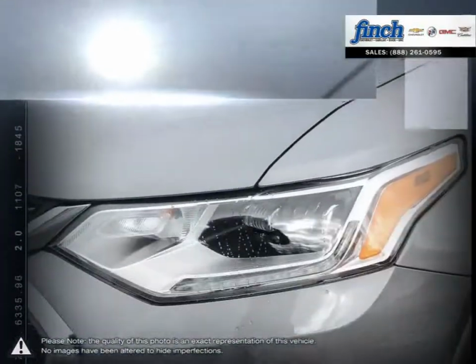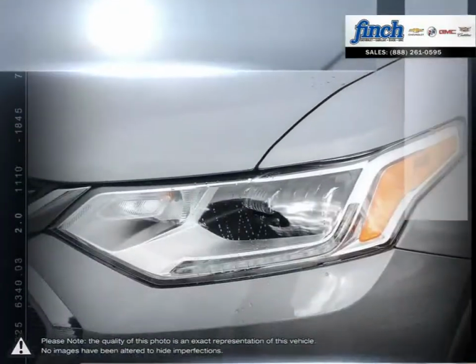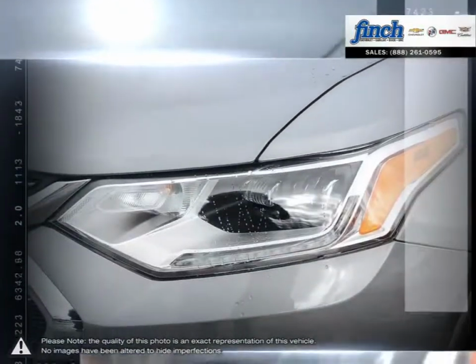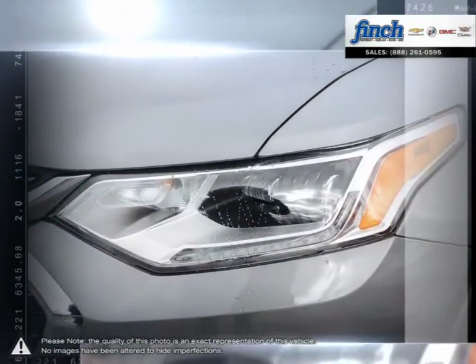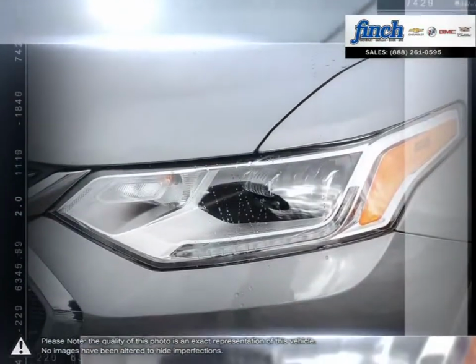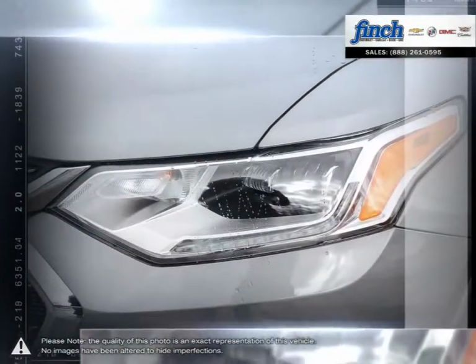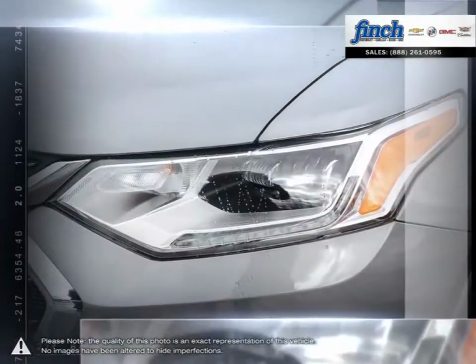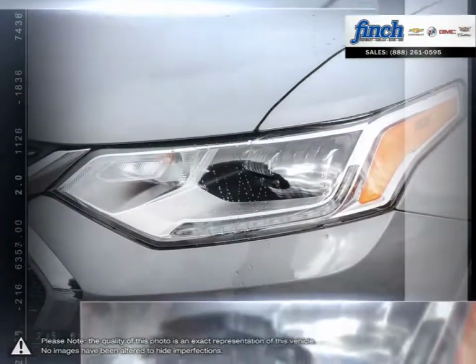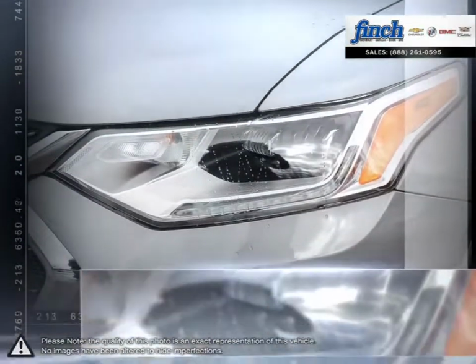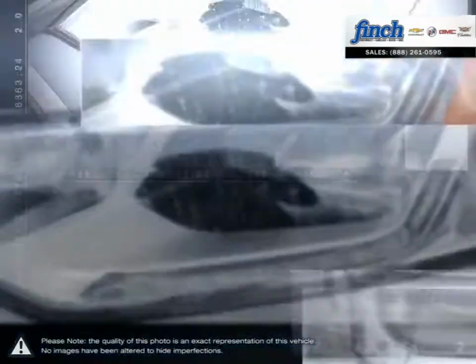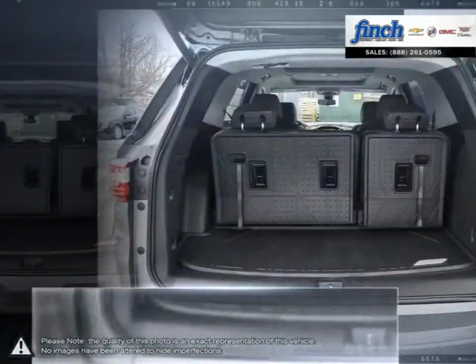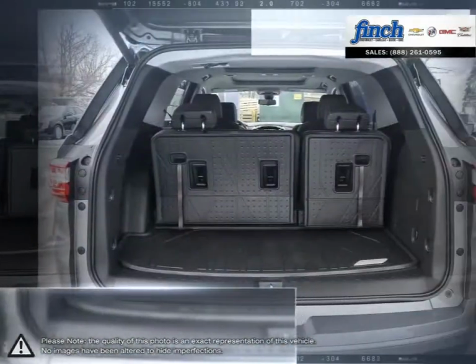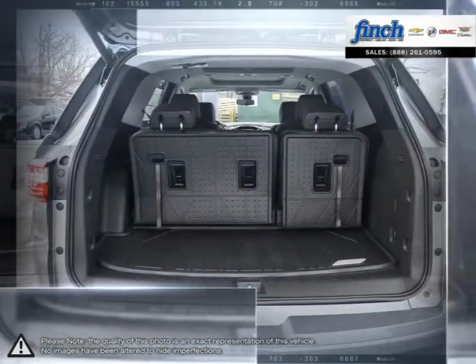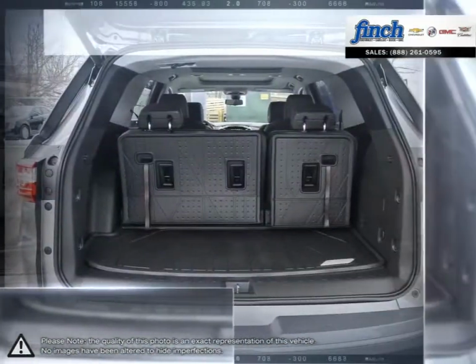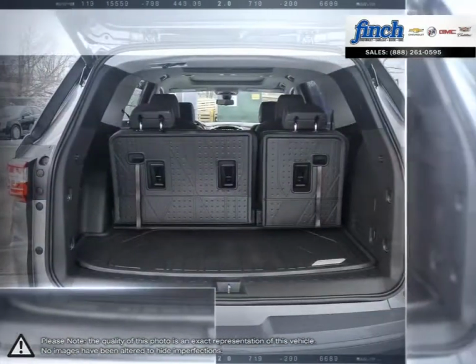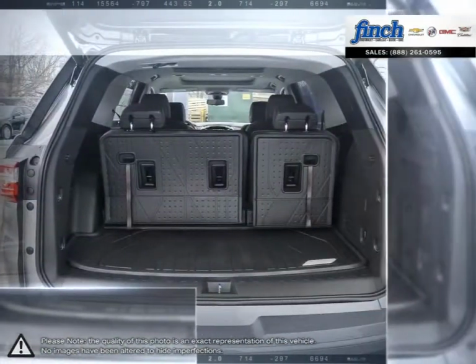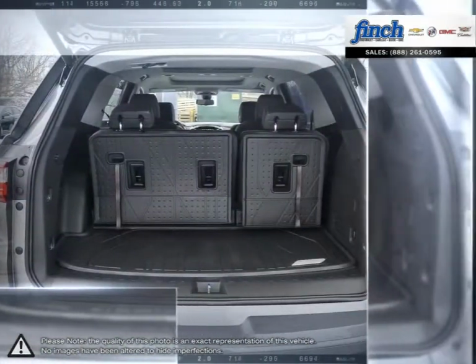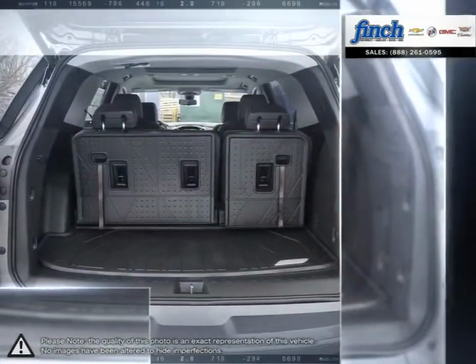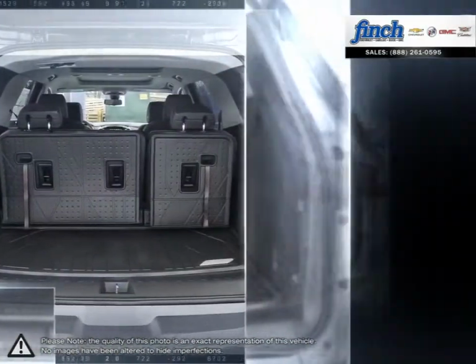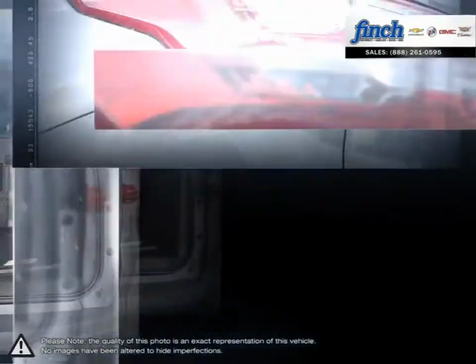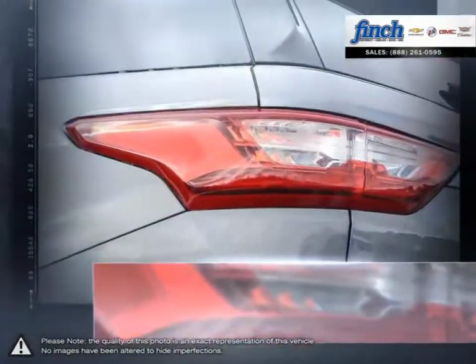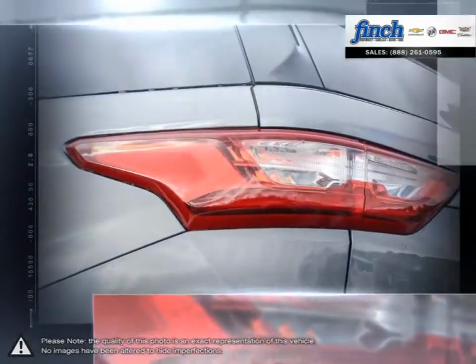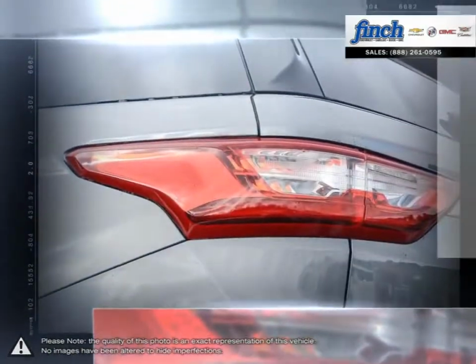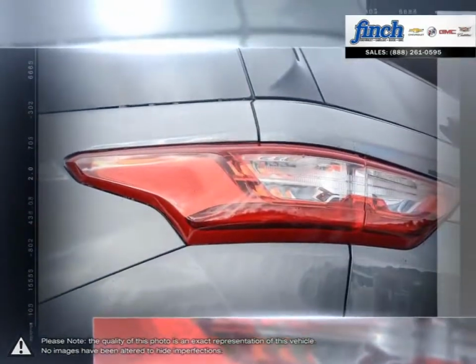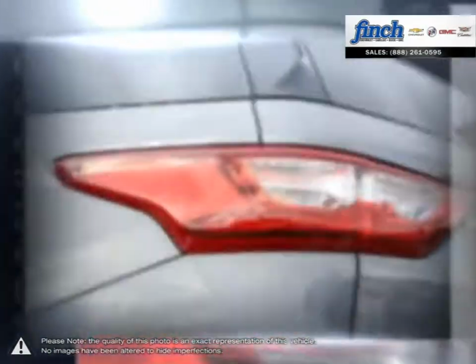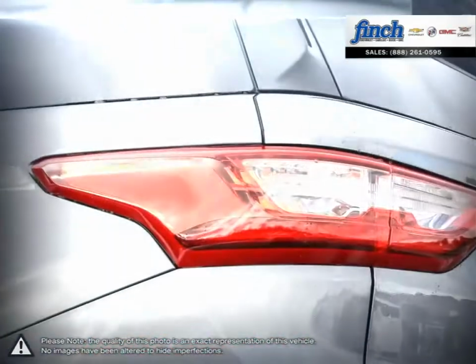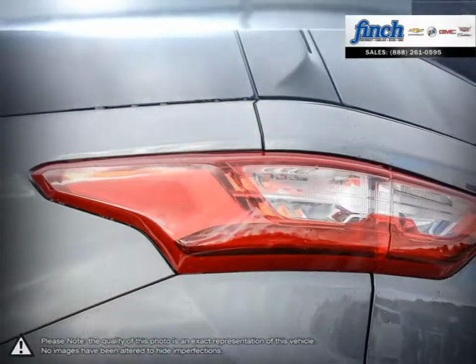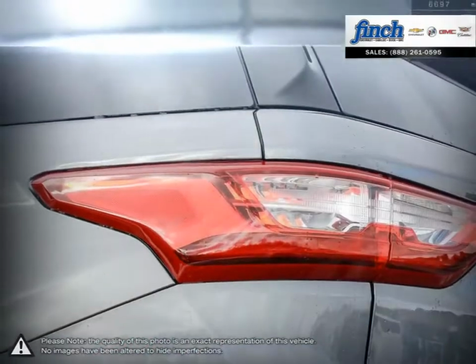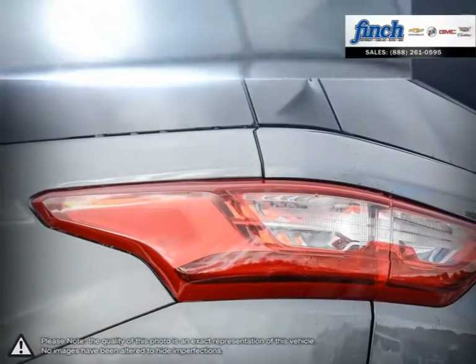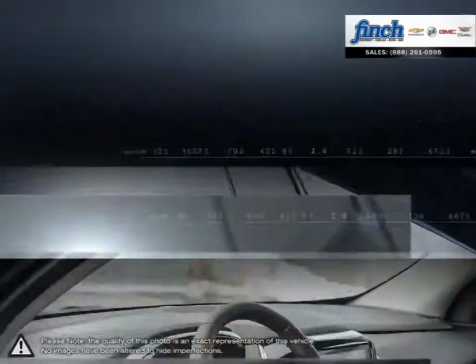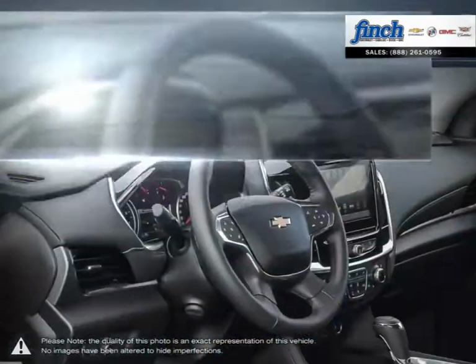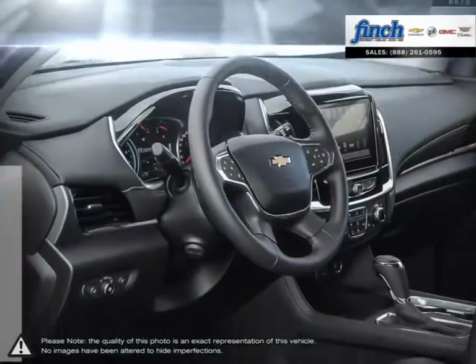Ride comfortably in a refined interior with added technology features like an industry-first front center airbag. You not only ride in style, you ride in safety.